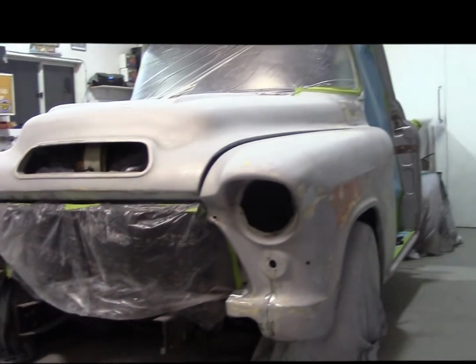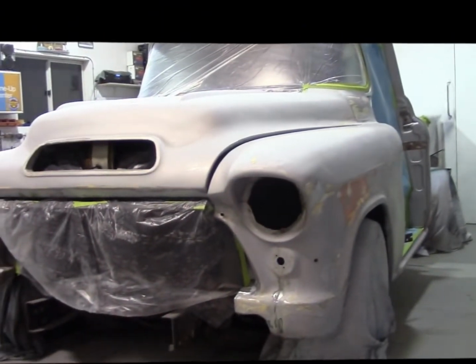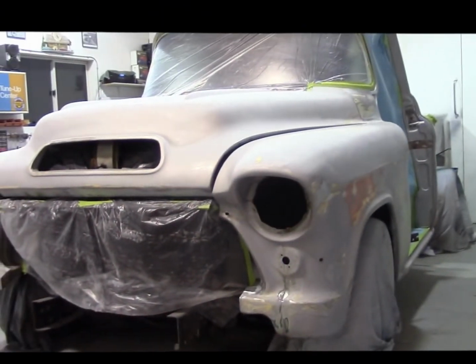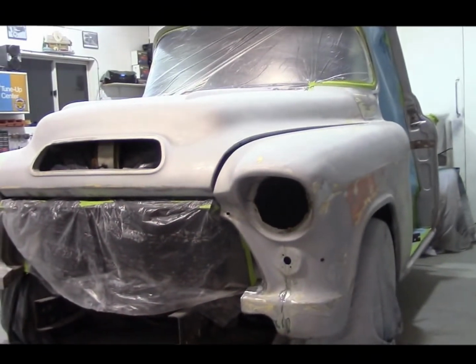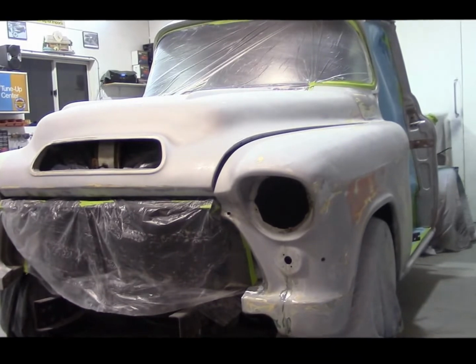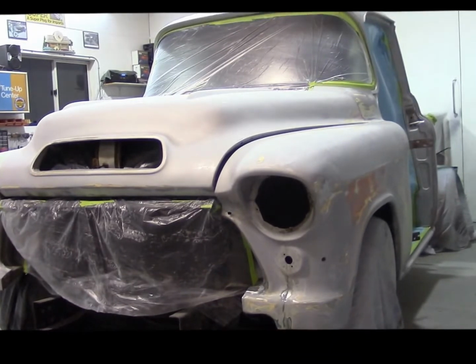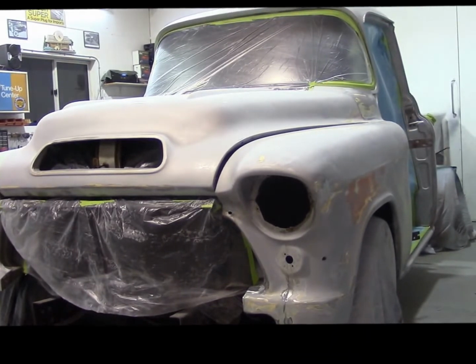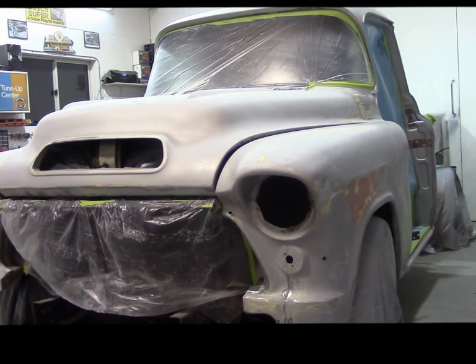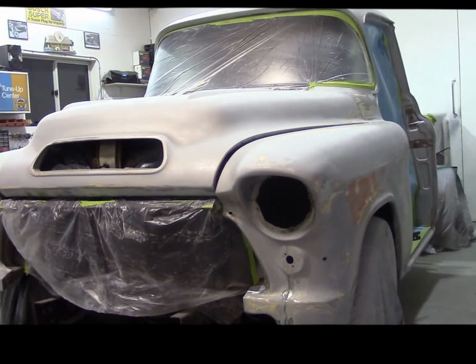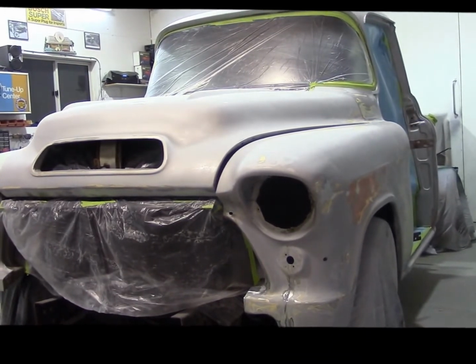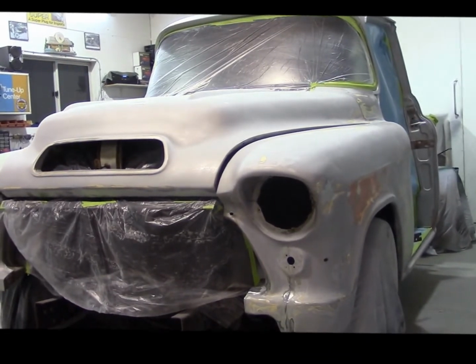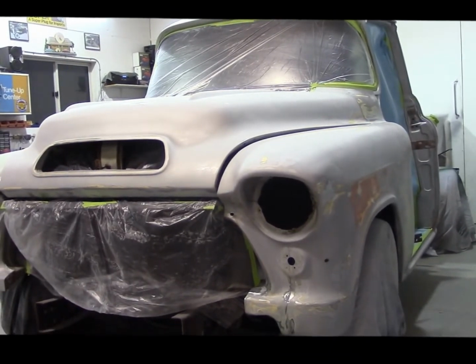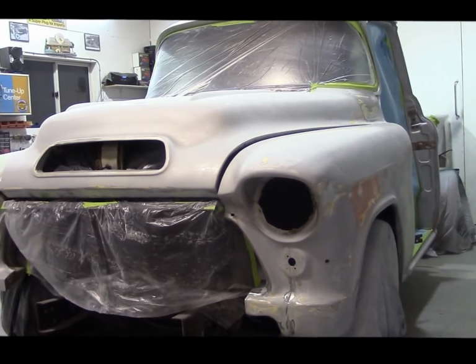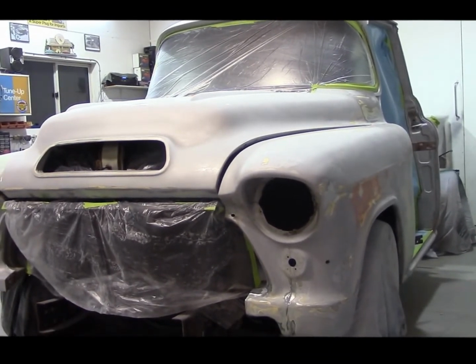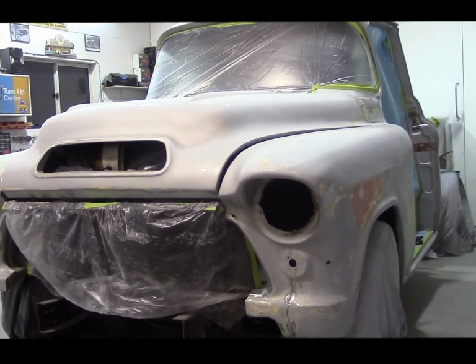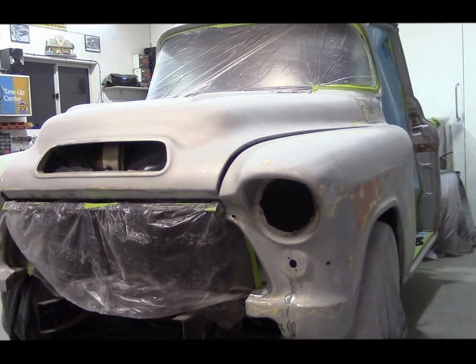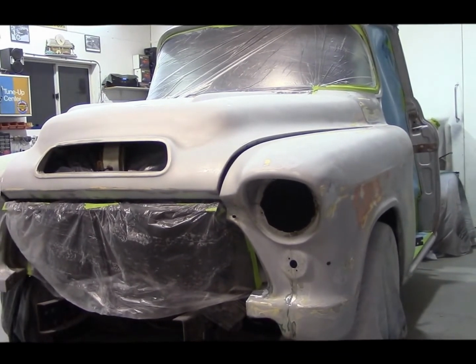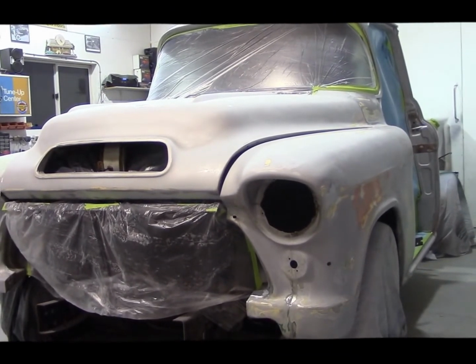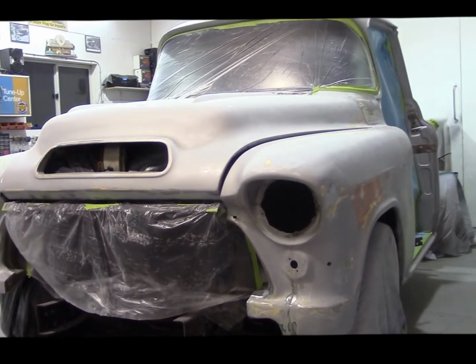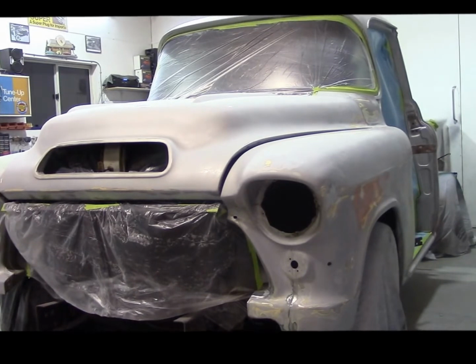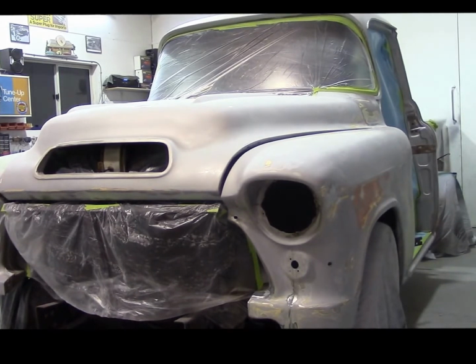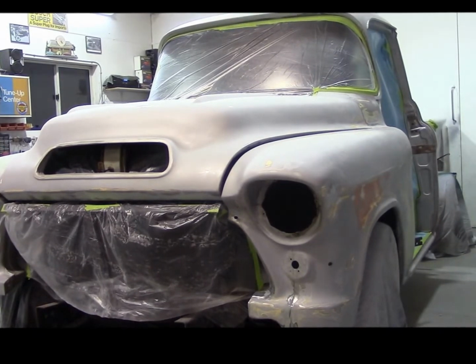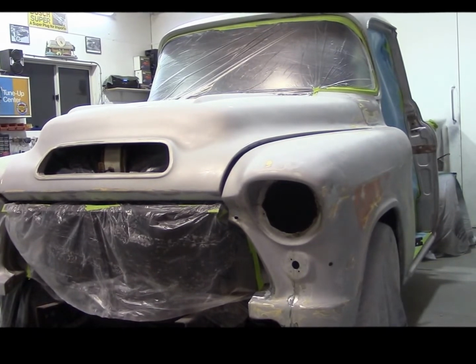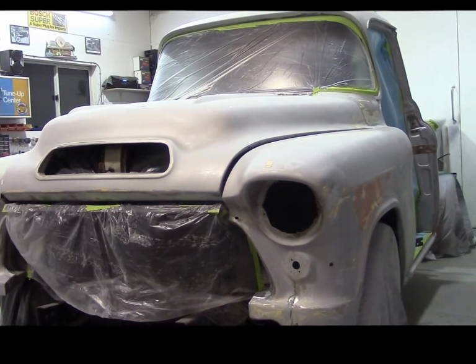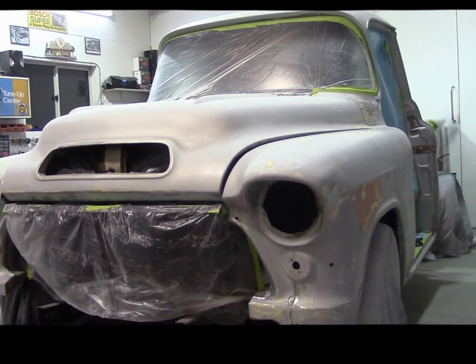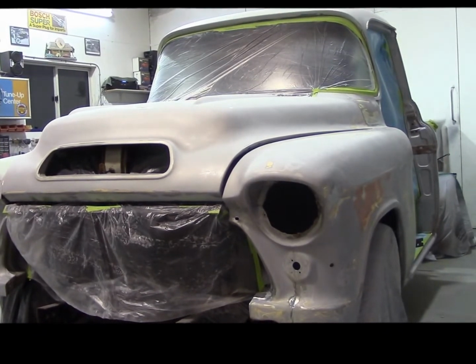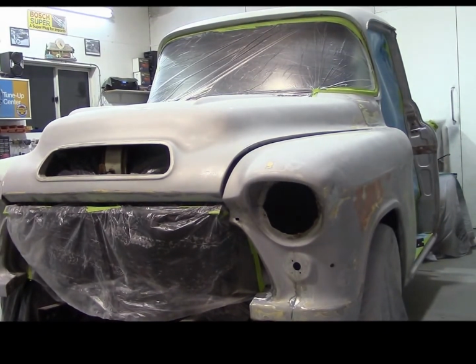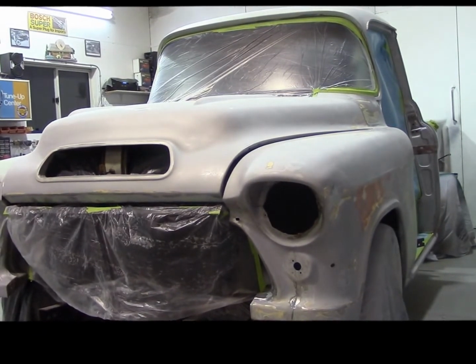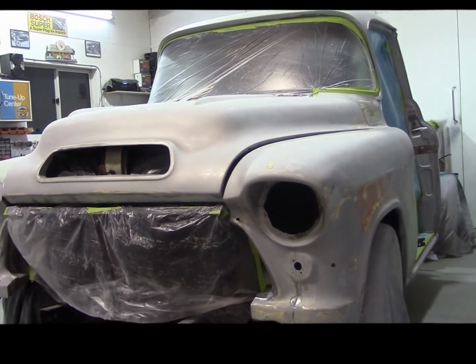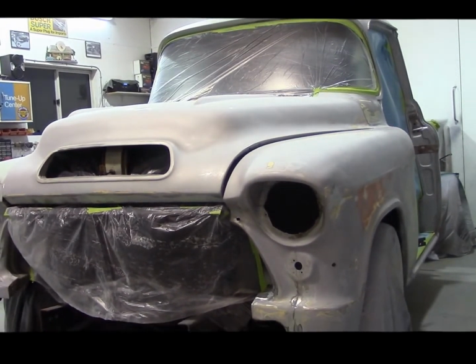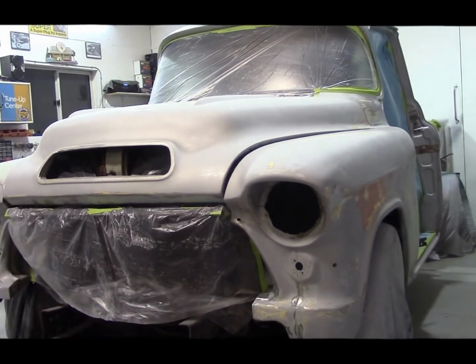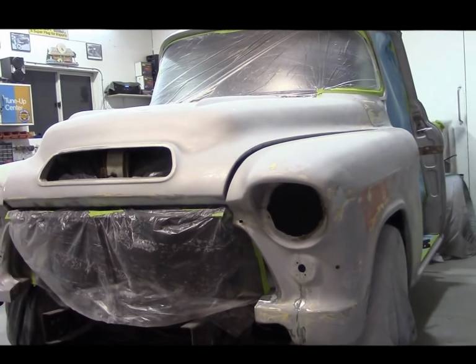It's going to be a late night here tonight. We've got to stay behind and get this primered so that we can begin to sand and block it out tomorrow, and then it'll be ready for another coat of final primer.